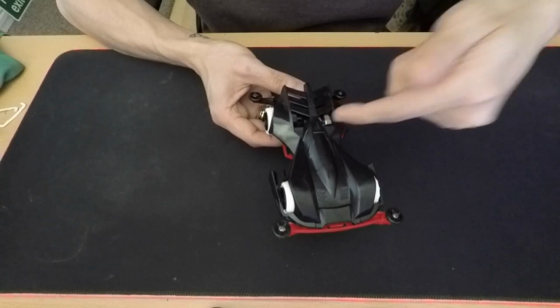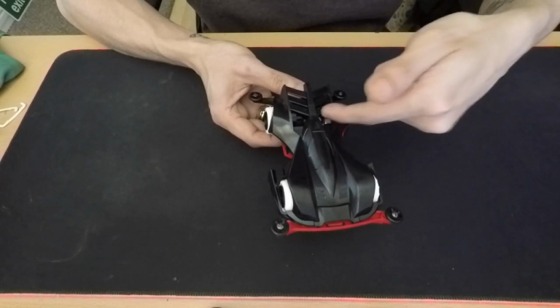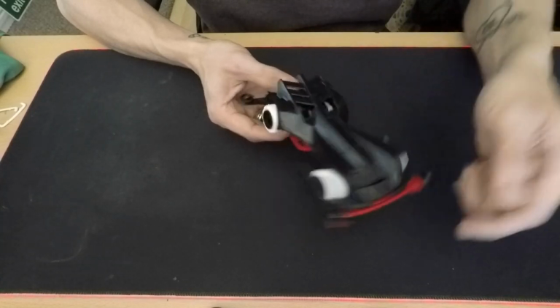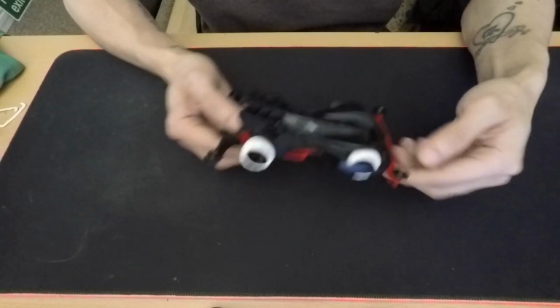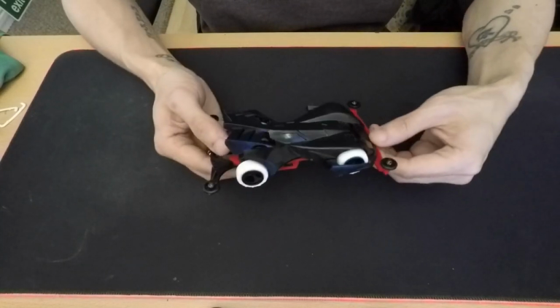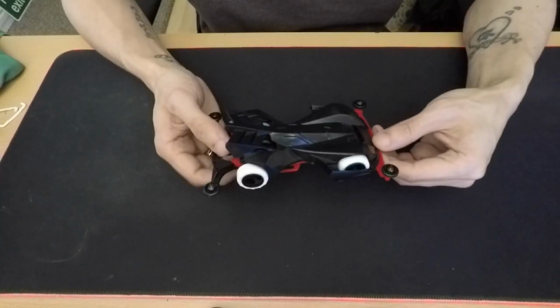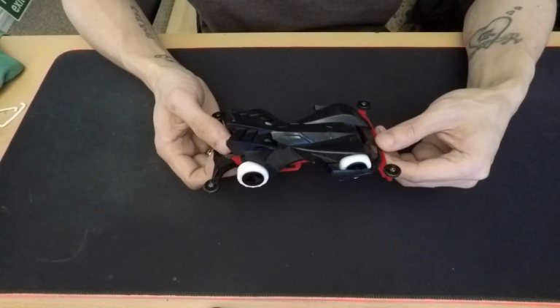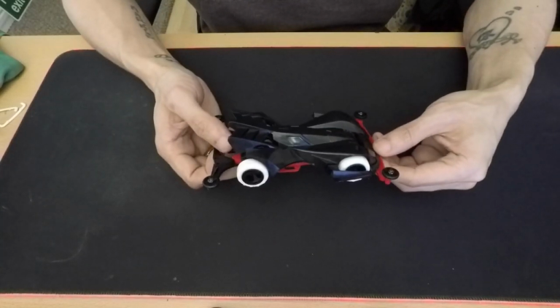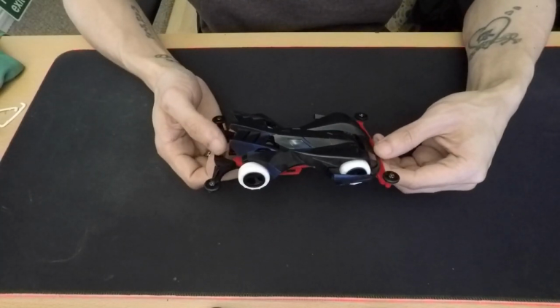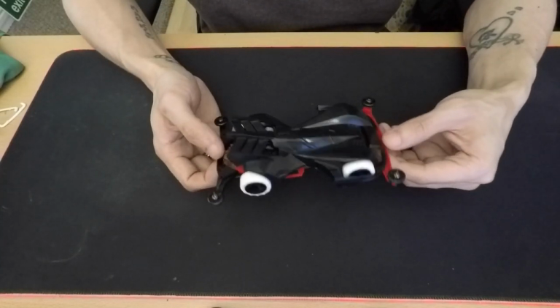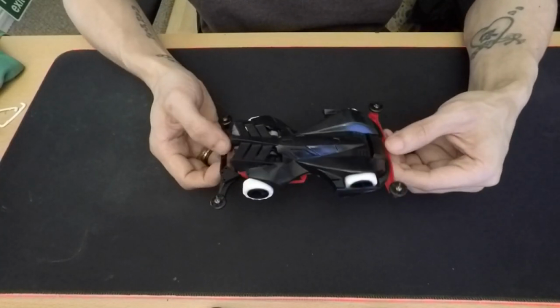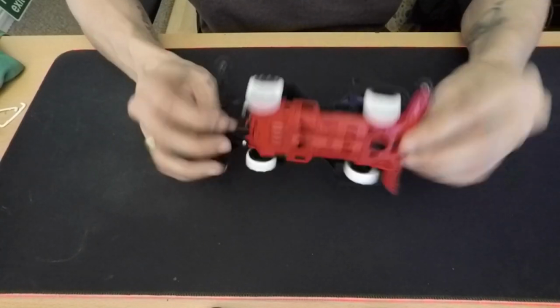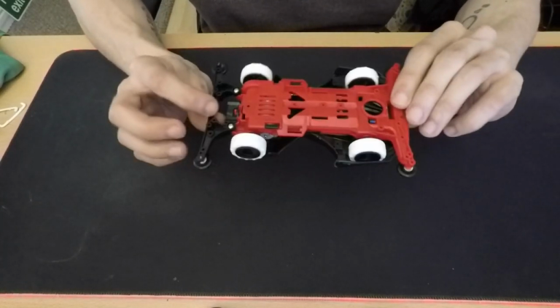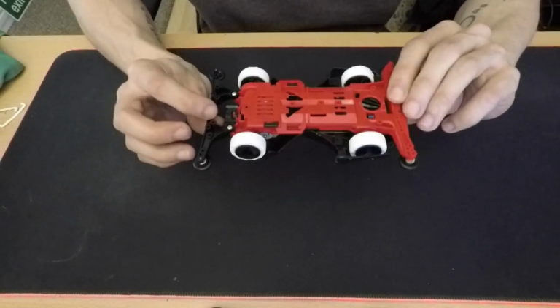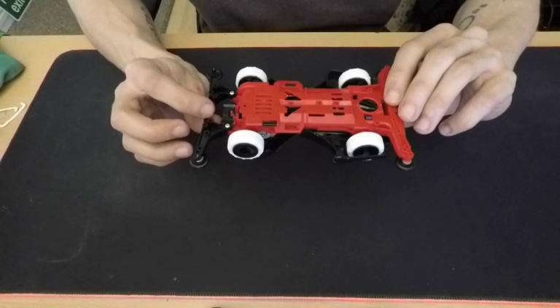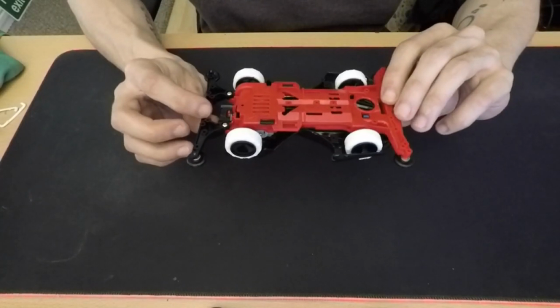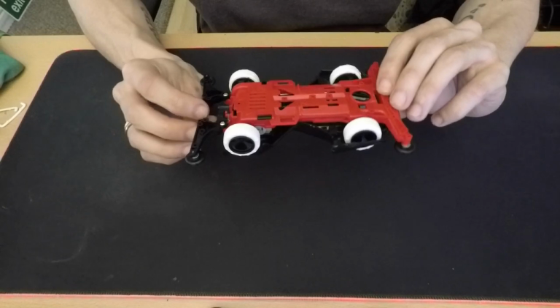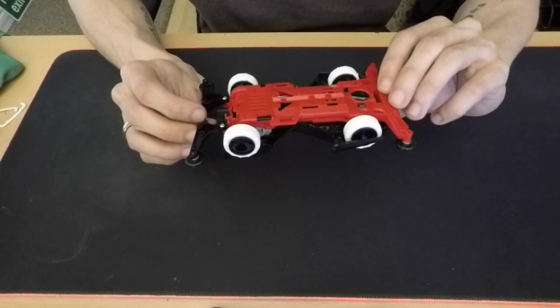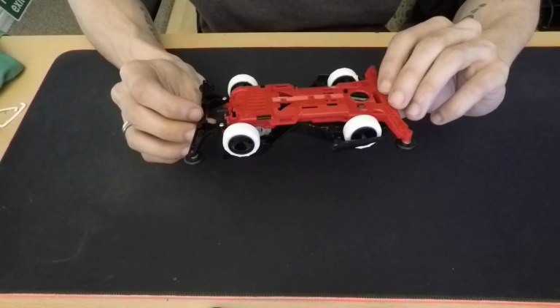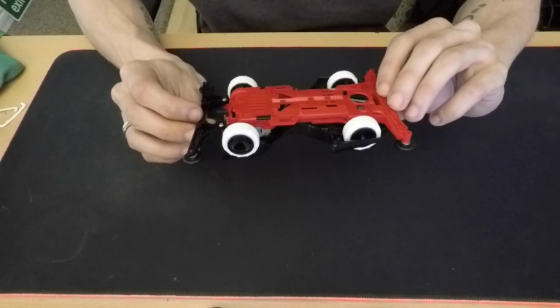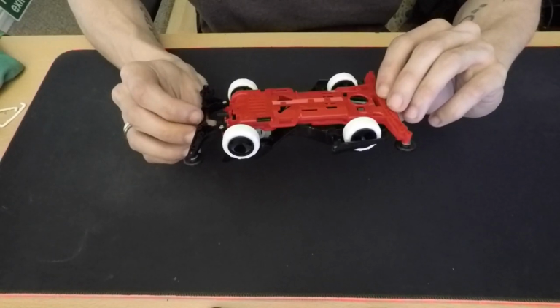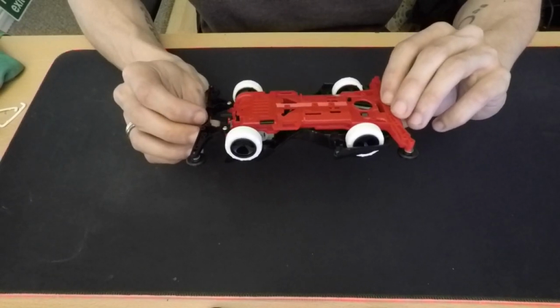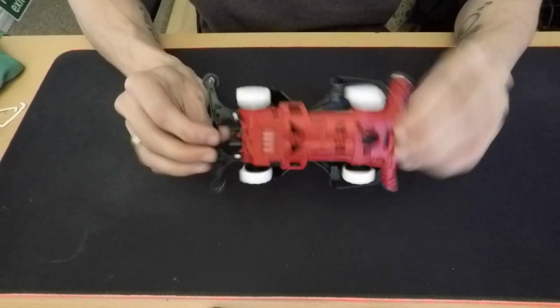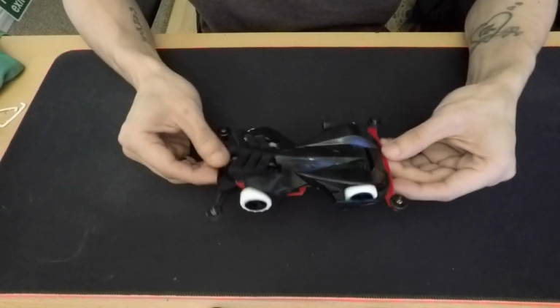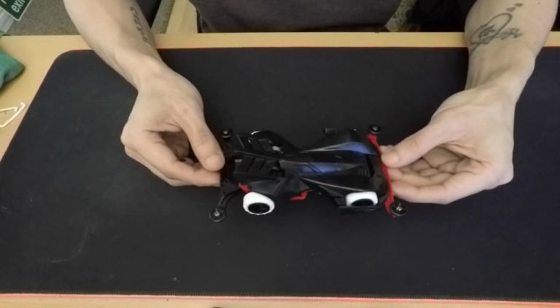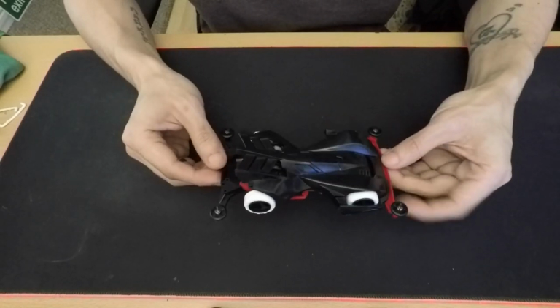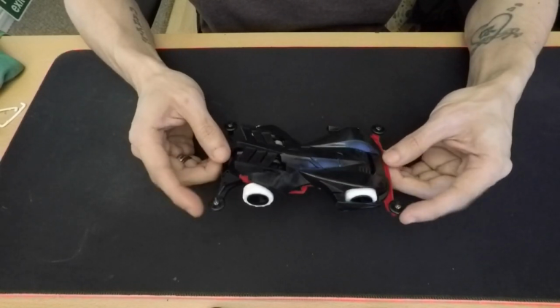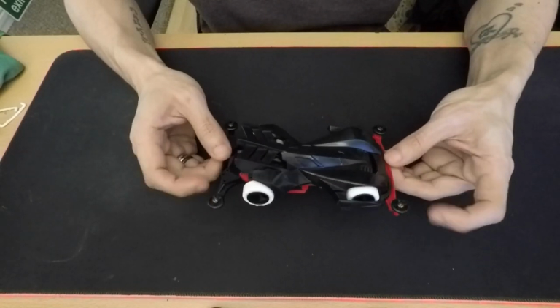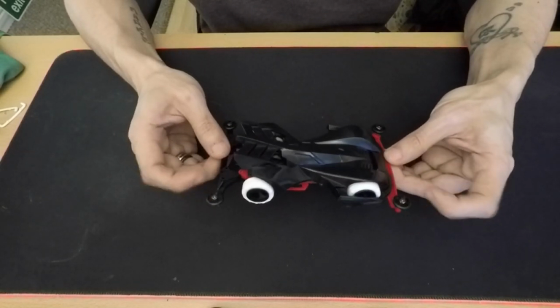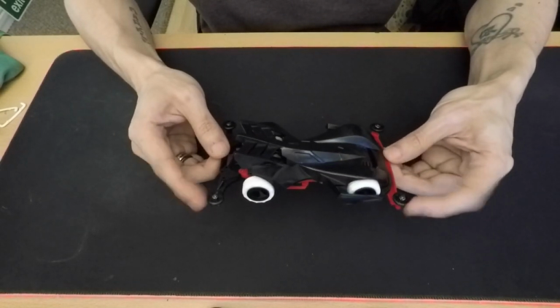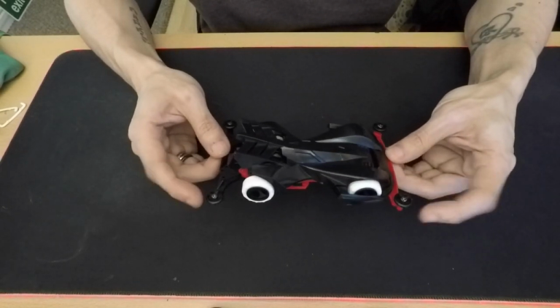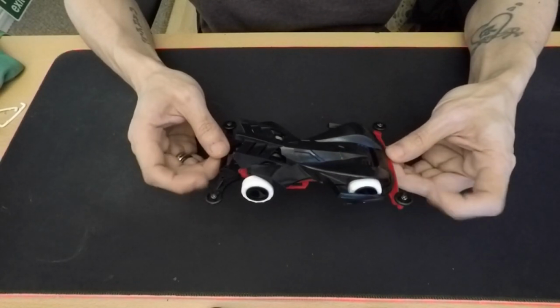Performance wise, I've heard the Super 2 chassis has got potential, but I've never raced it before.